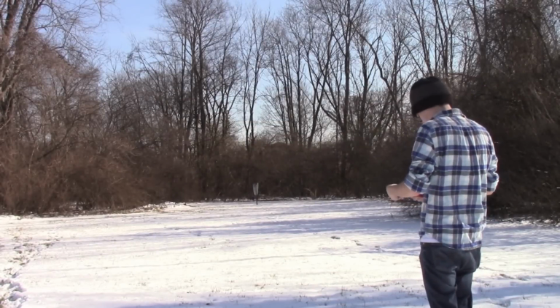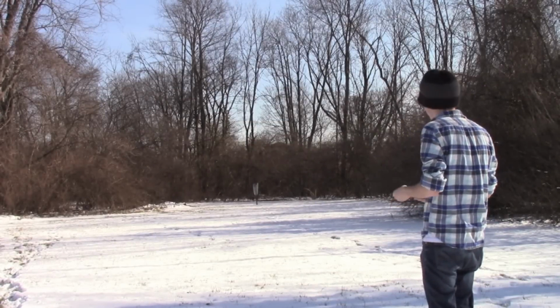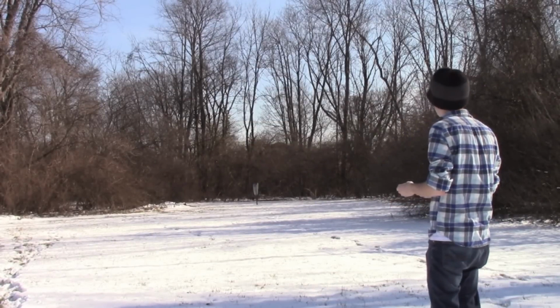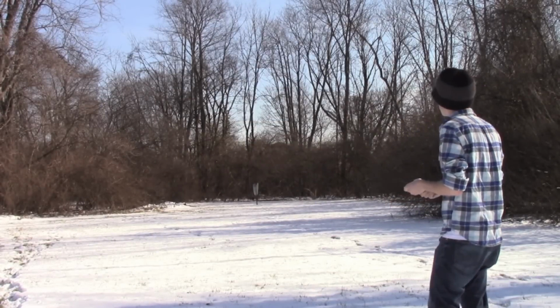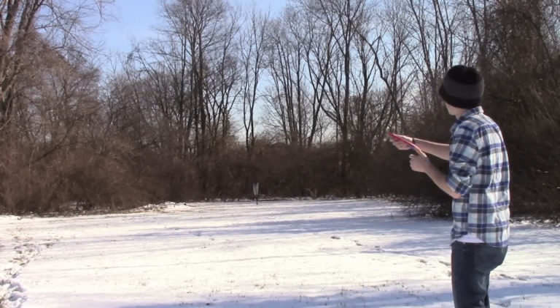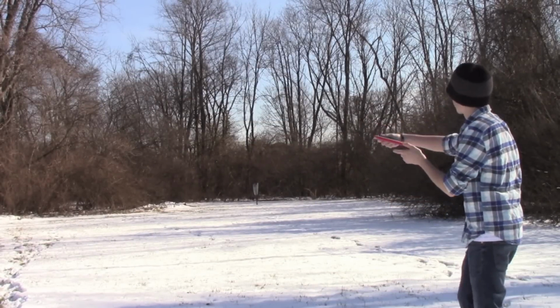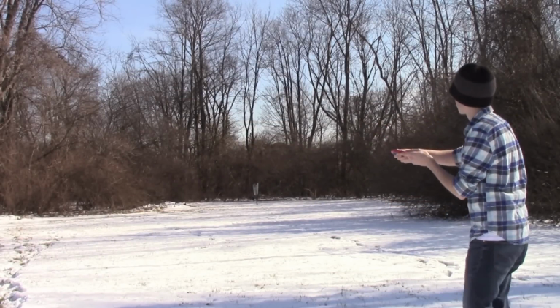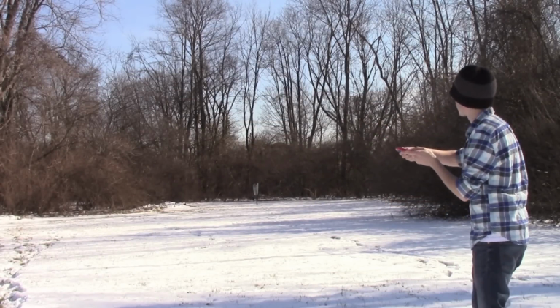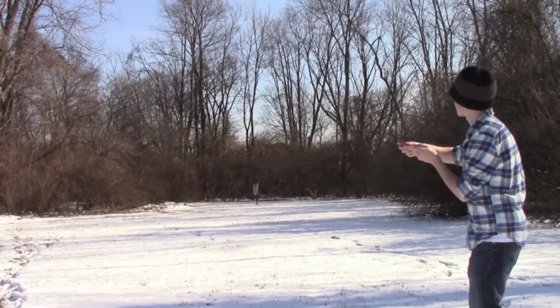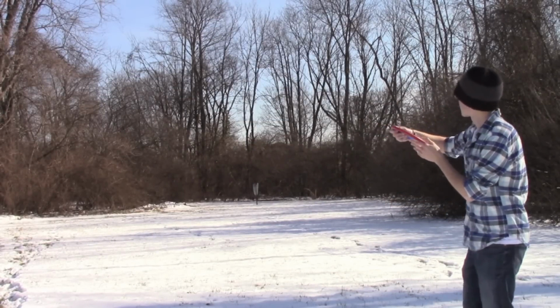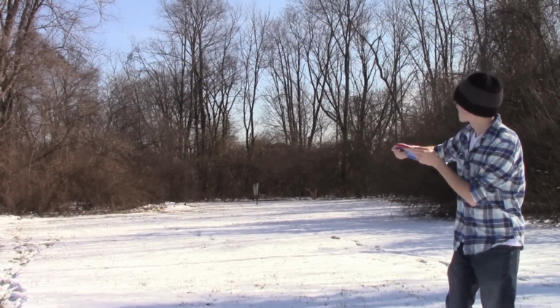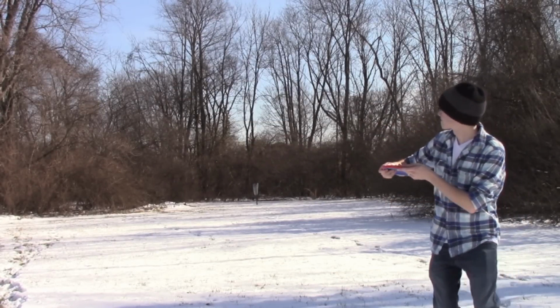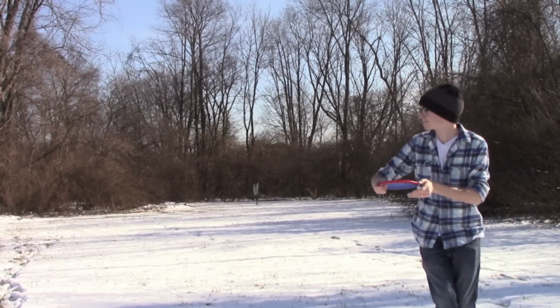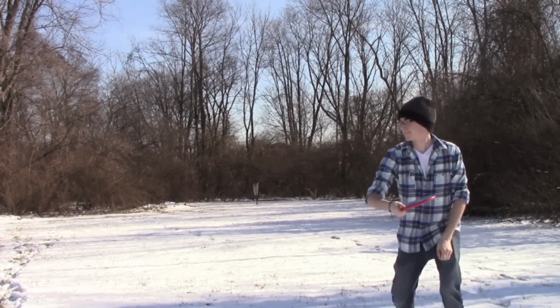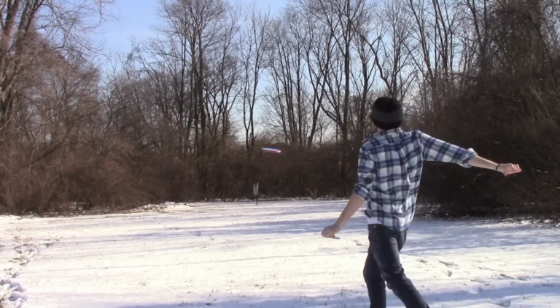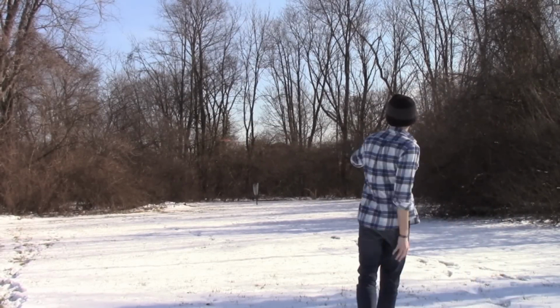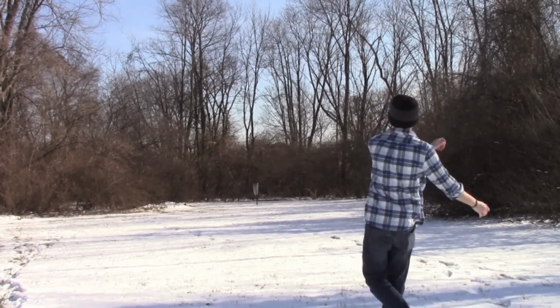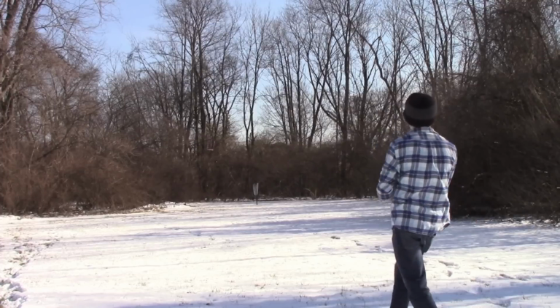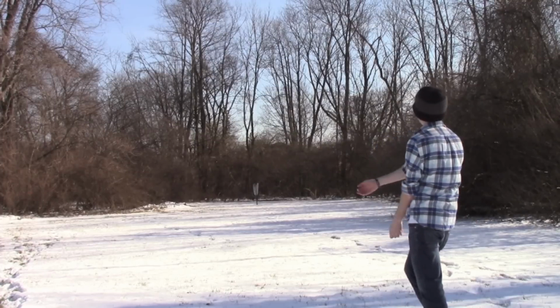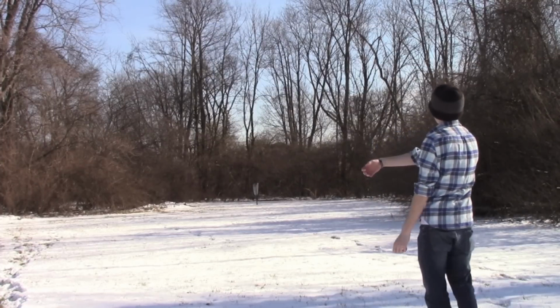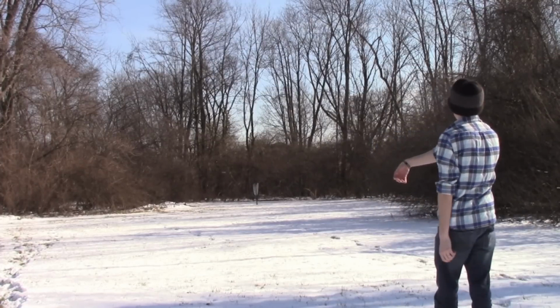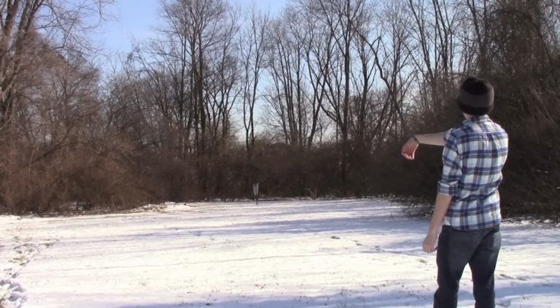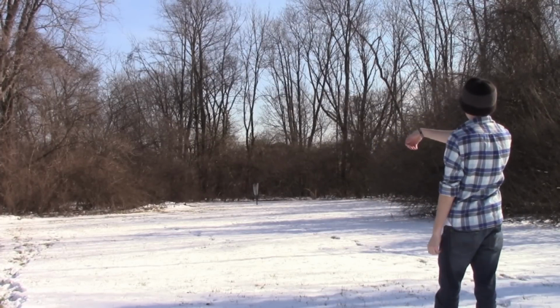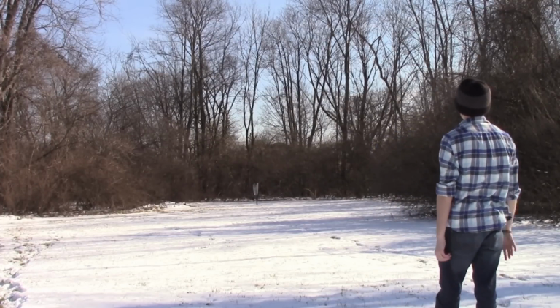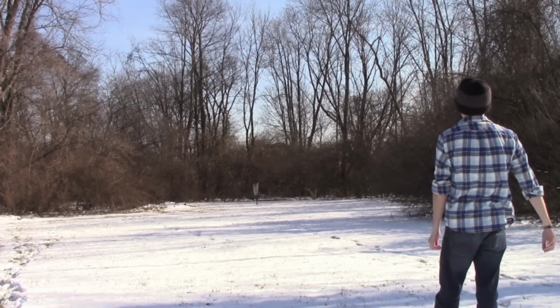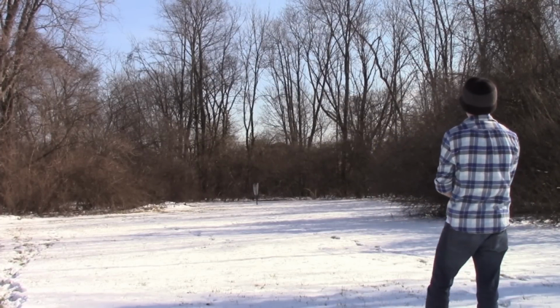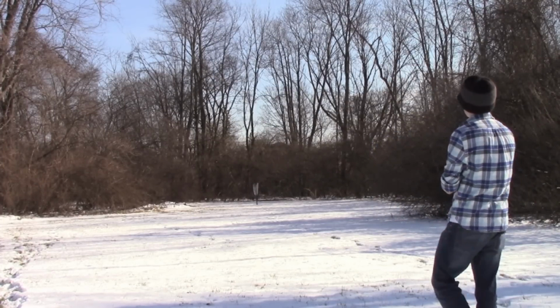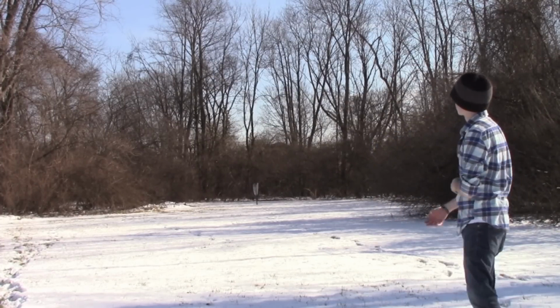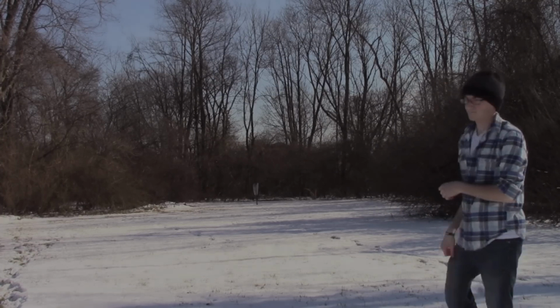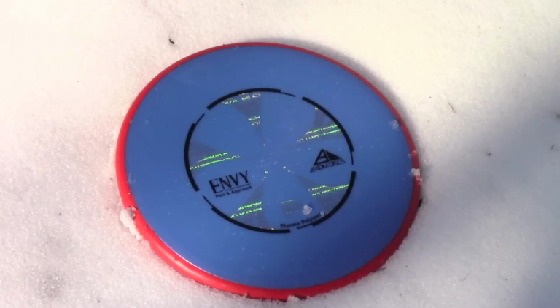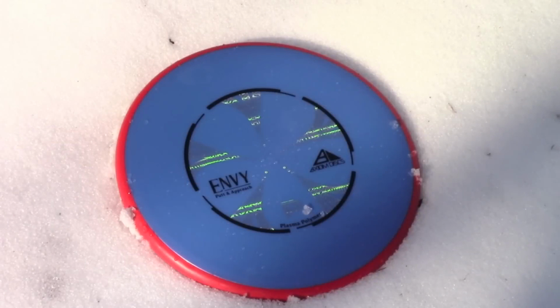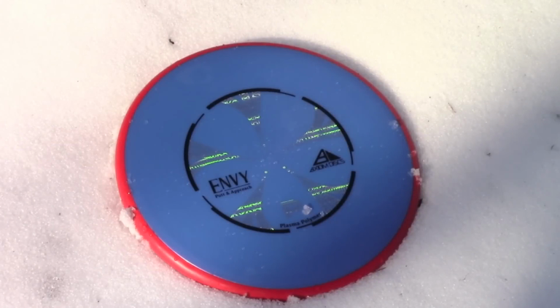I was able to throw a couple upshots, and this was one of the better ones. I threw it on a nice little anhyzer and it sits there and holds it, holds it, holds it, then flattens out right as it goes past the basket.